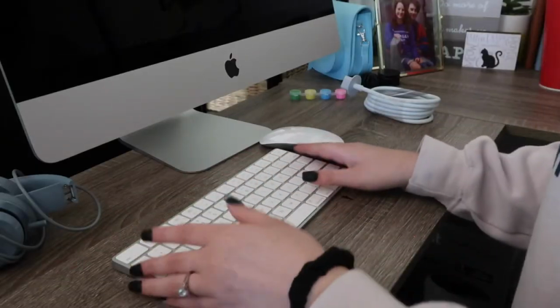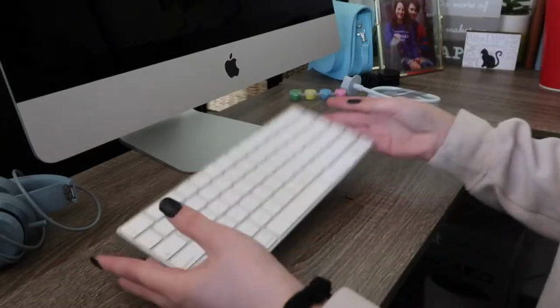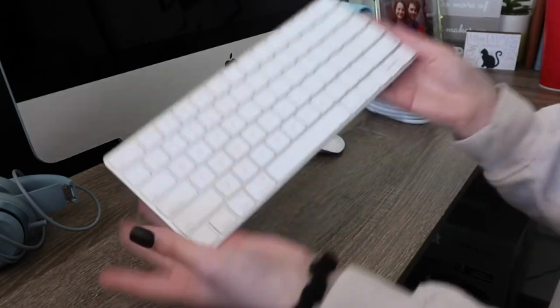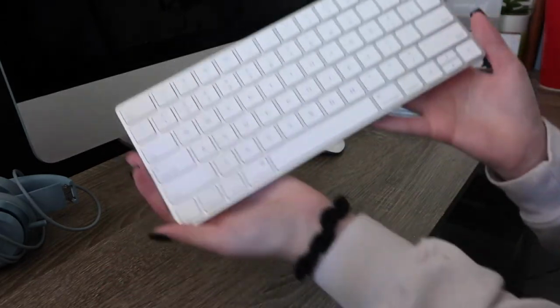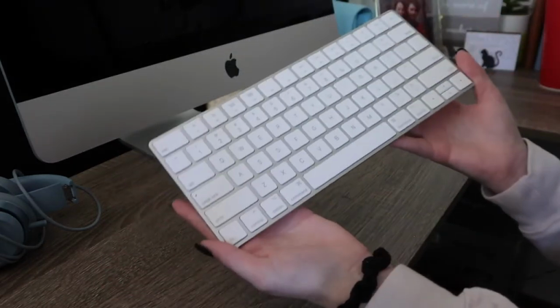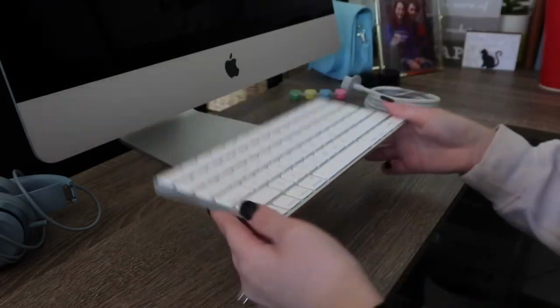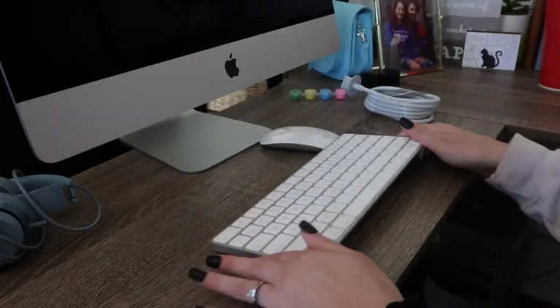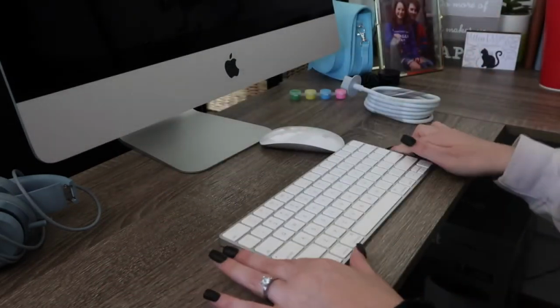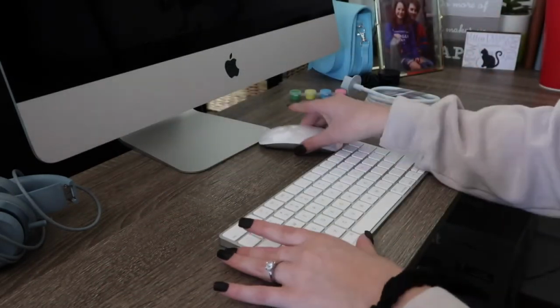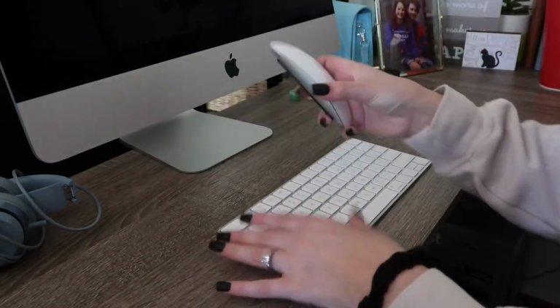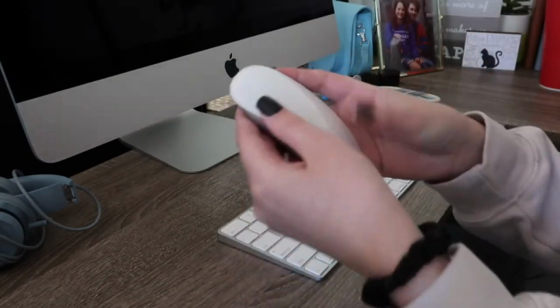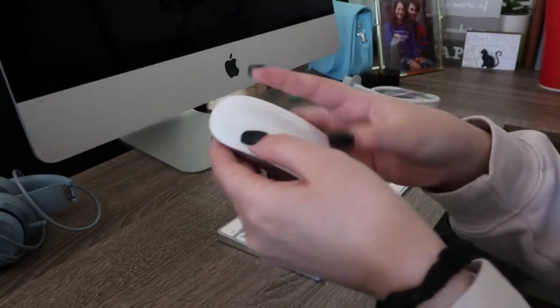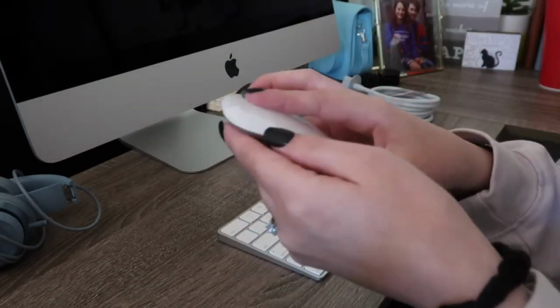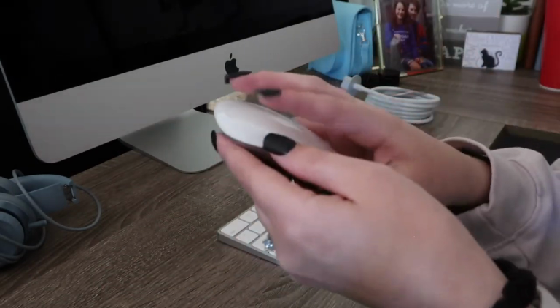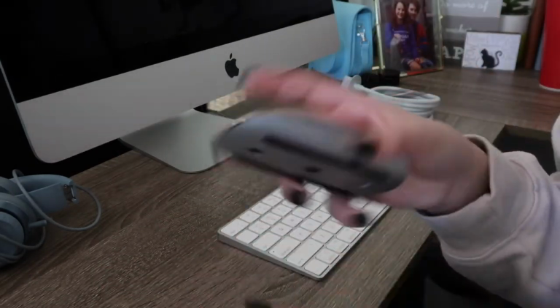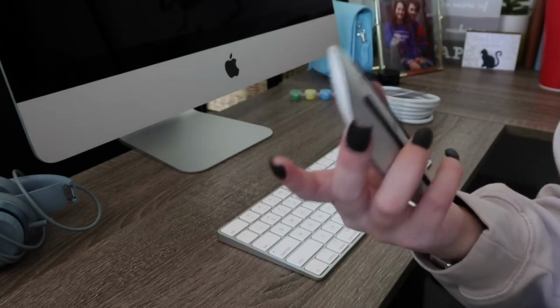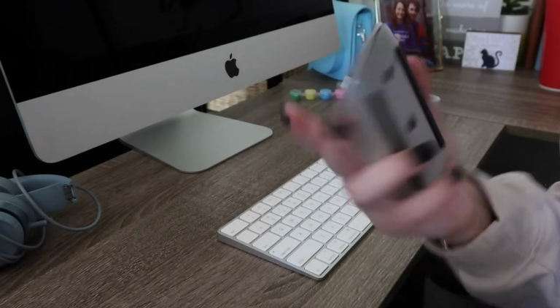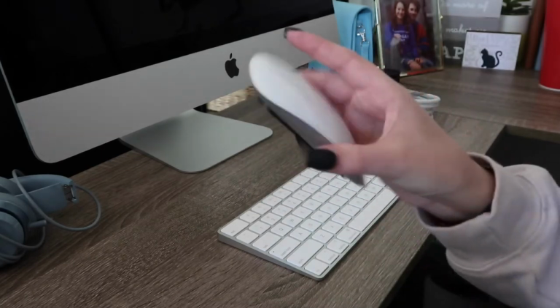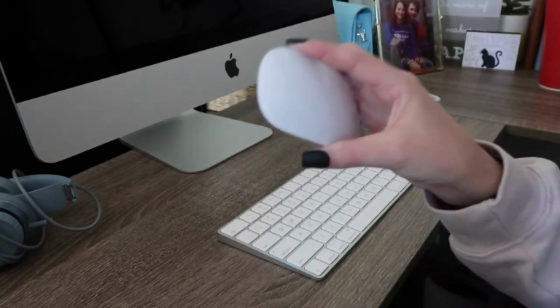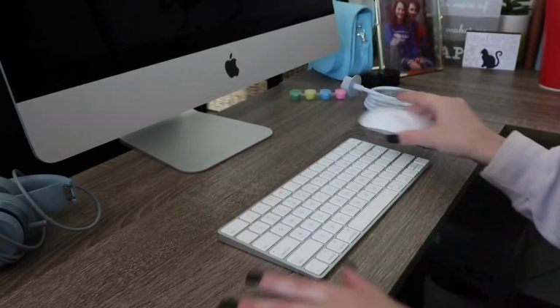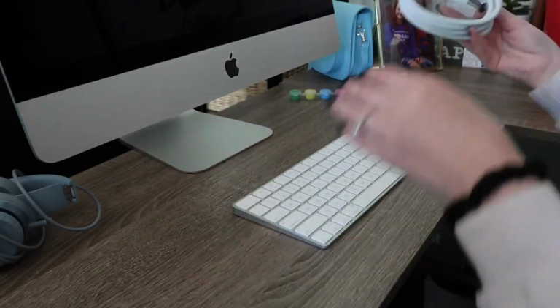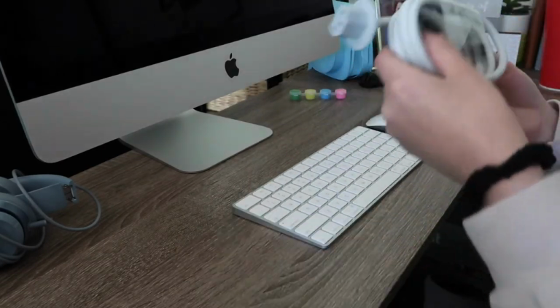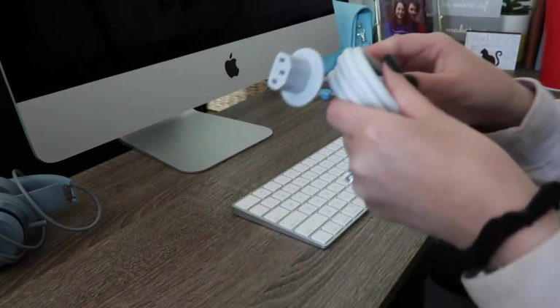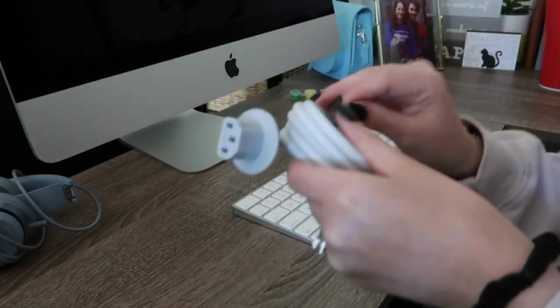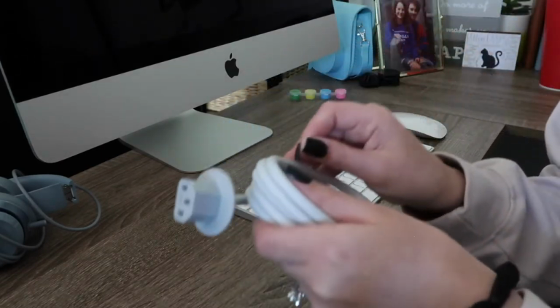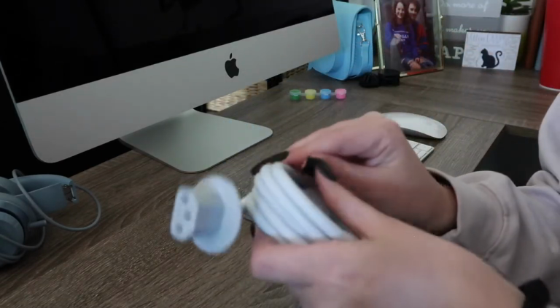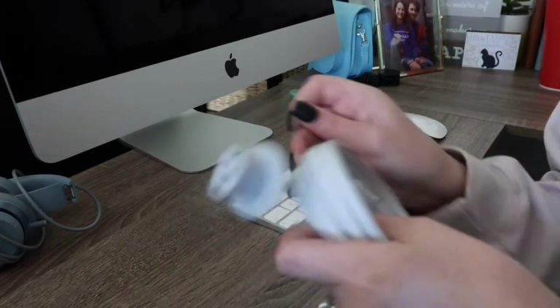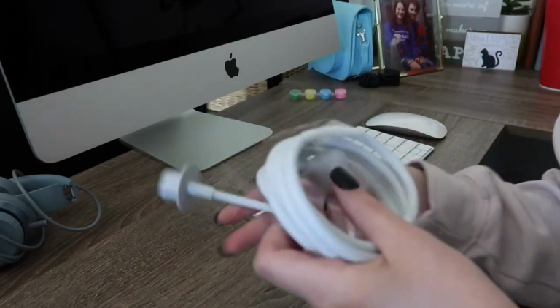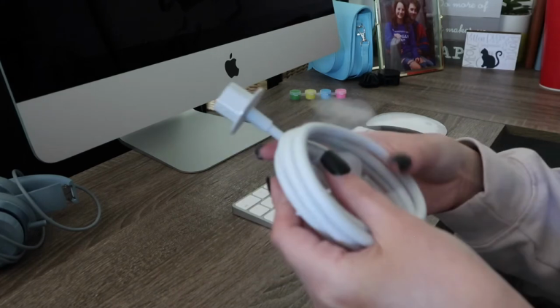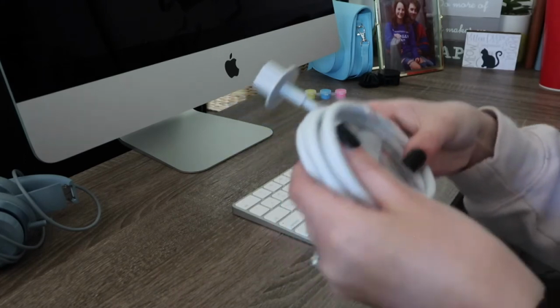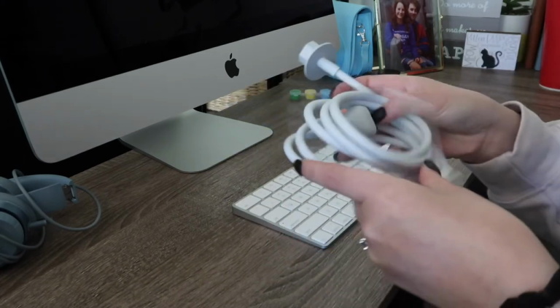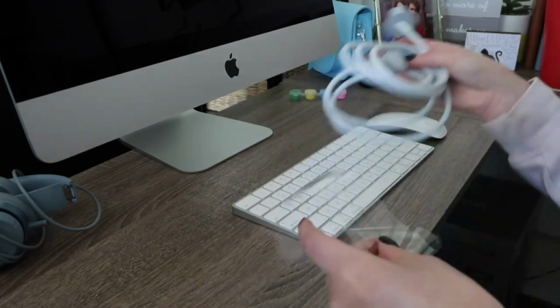So here is the keyboard and the mouse. Something about this mouse — I just love it so much. And then obviously we have the power cord.